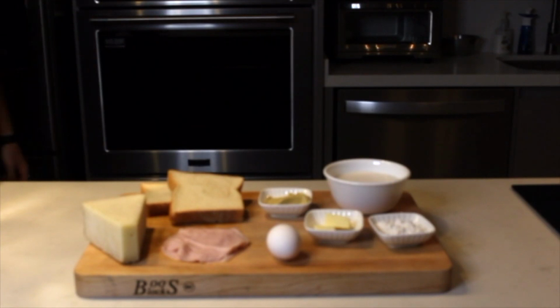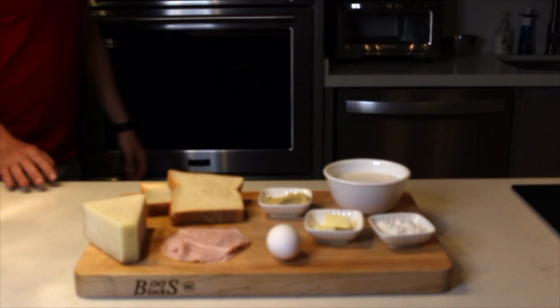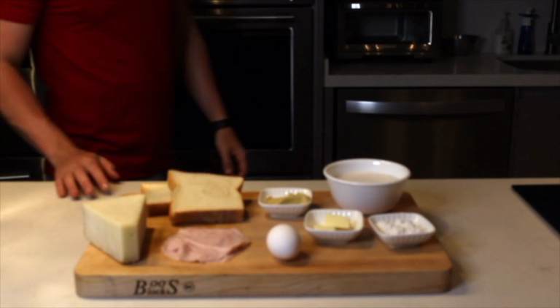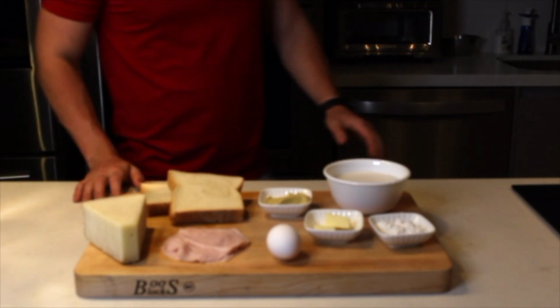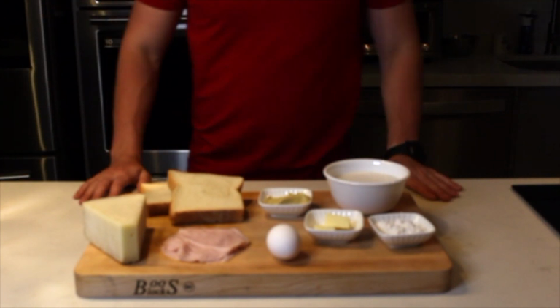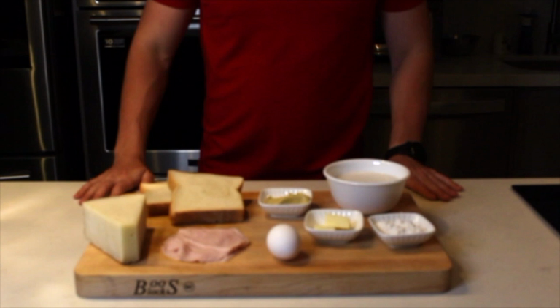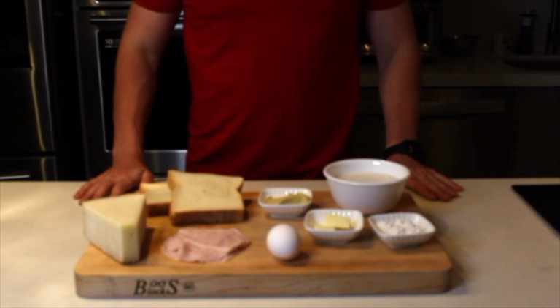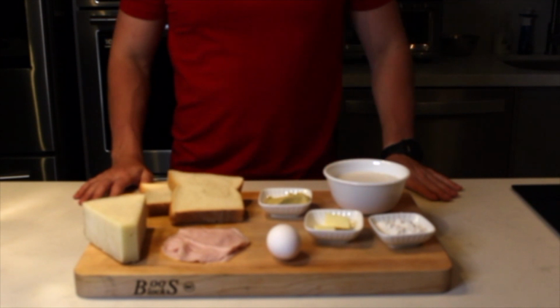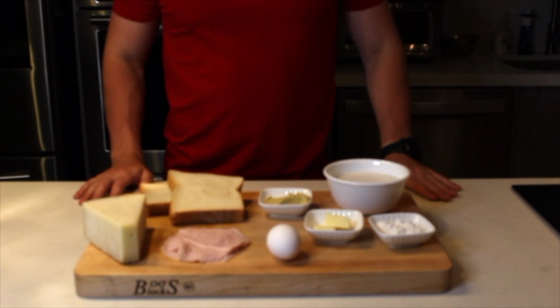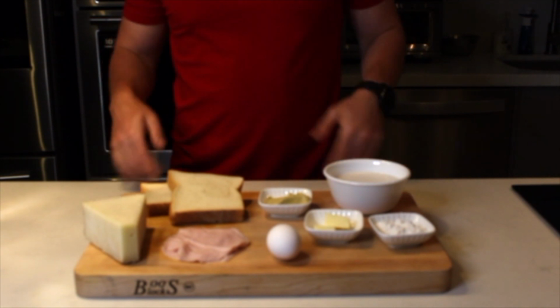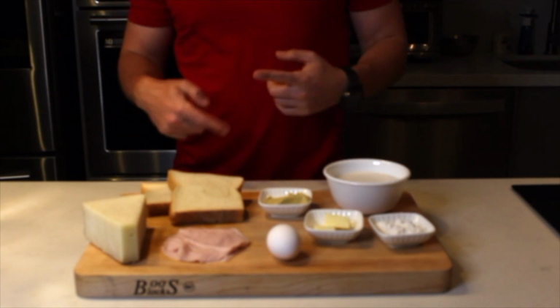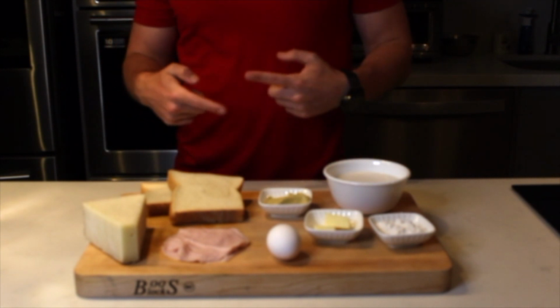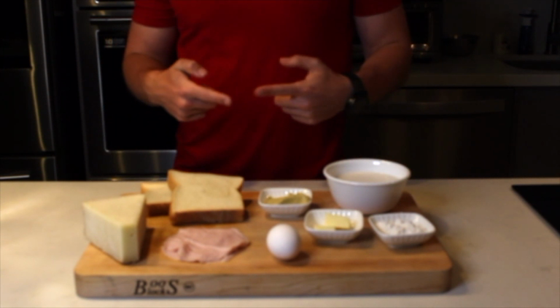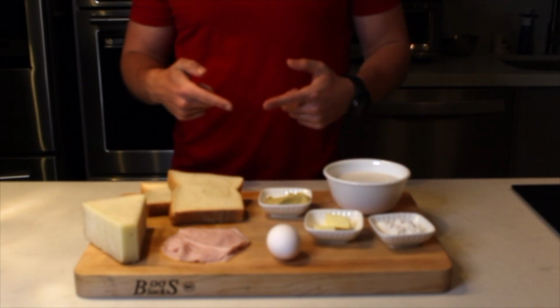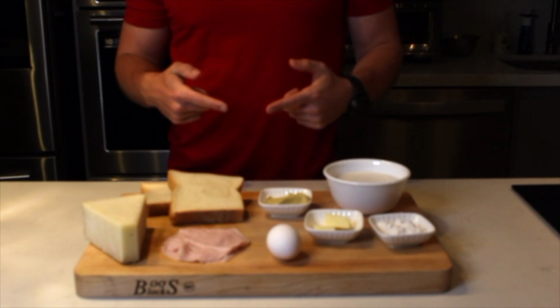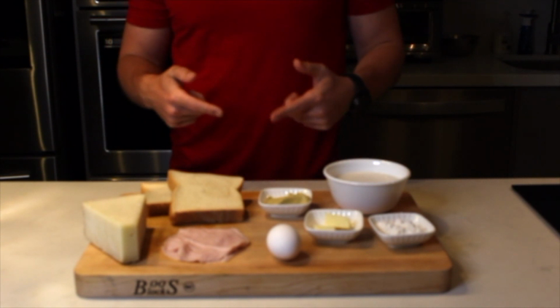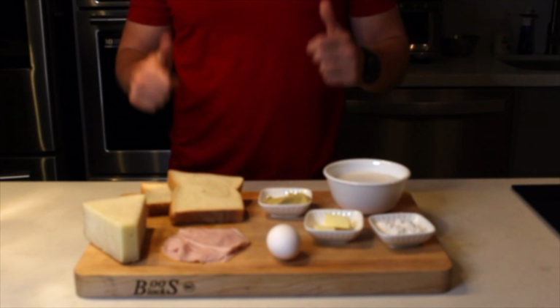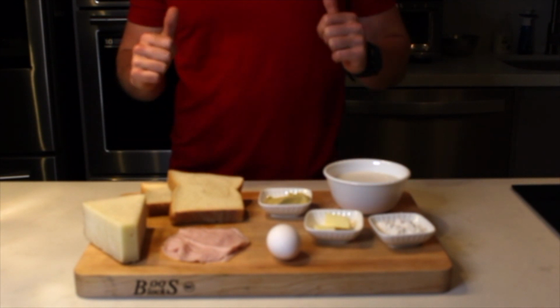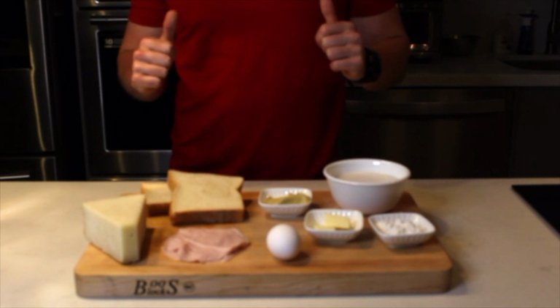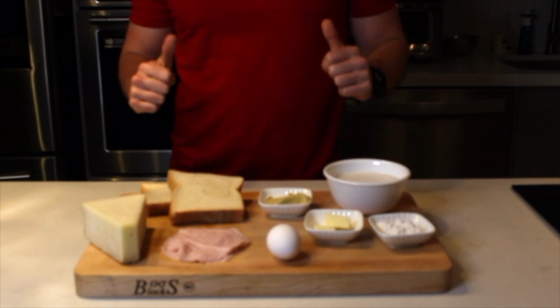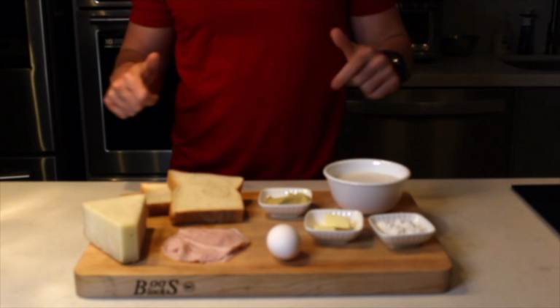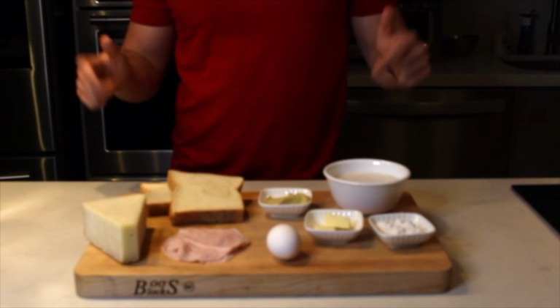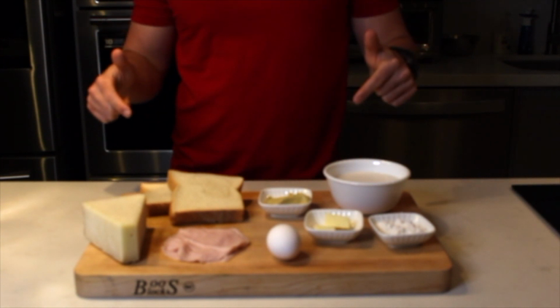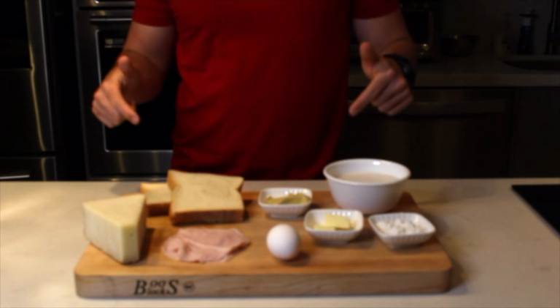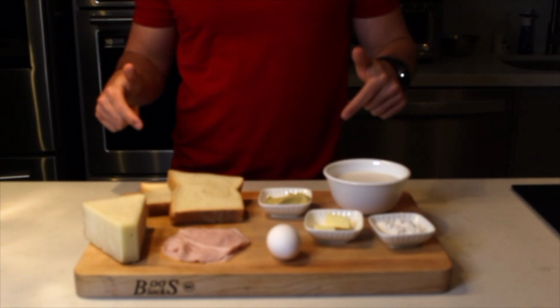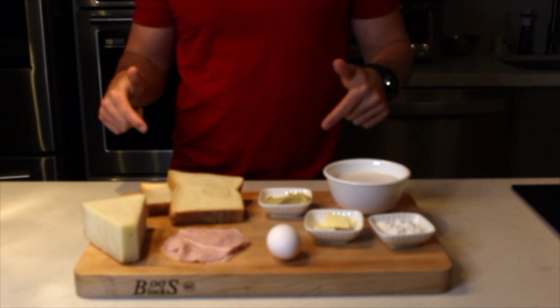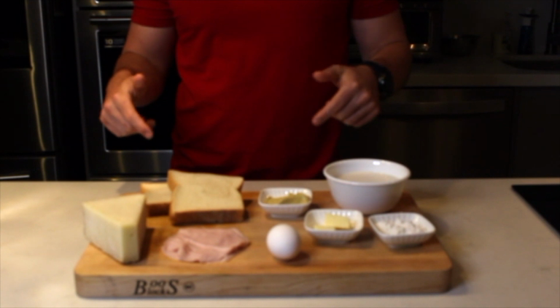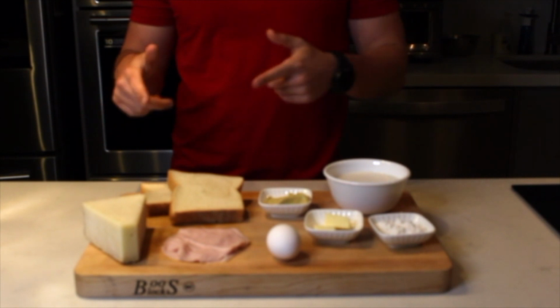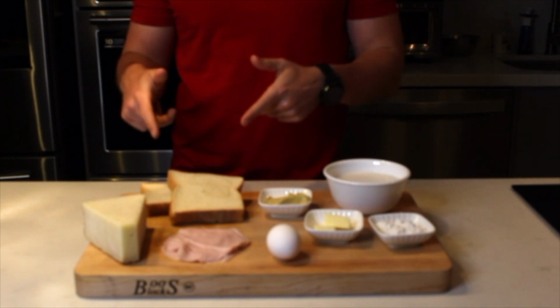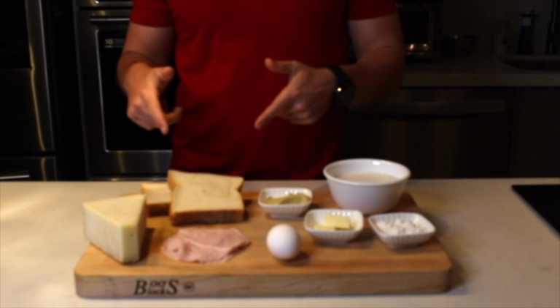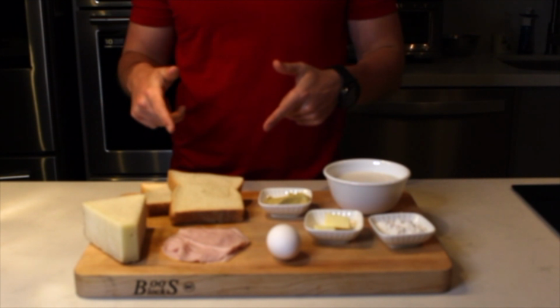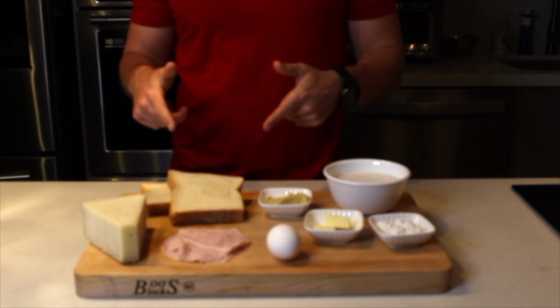¿Qué have you been, Antojados? Welcome to another episode of Antojitos de Arnie. I'm Arnie, and today I have an antojo of a classic plate of French cuisine.